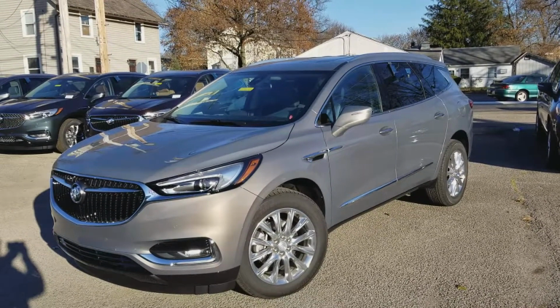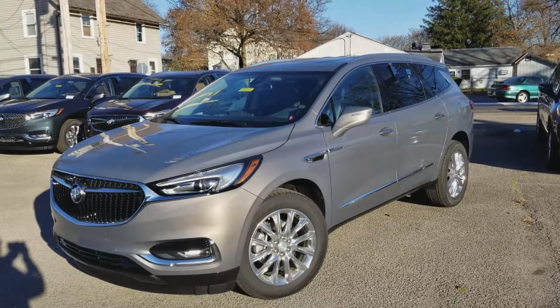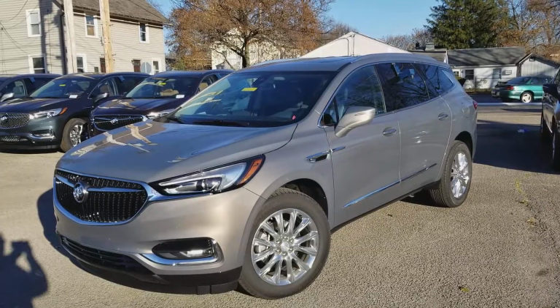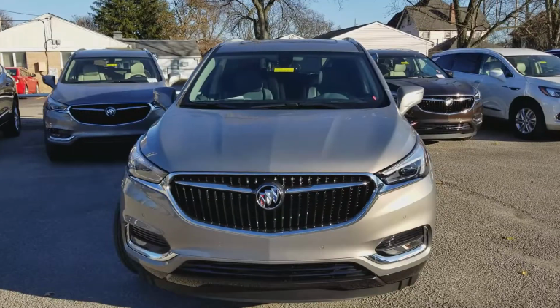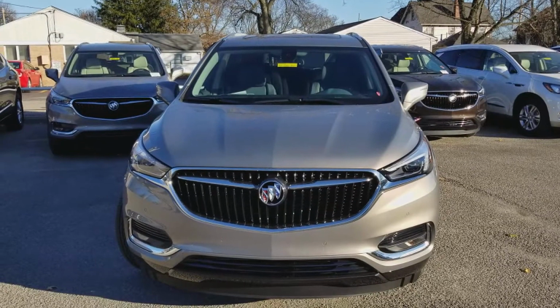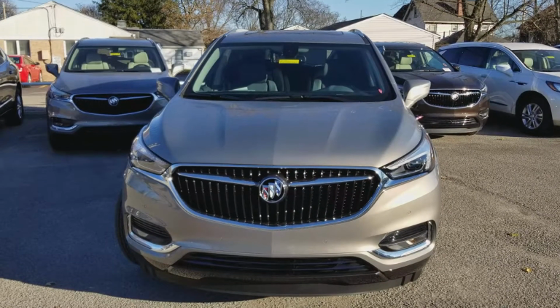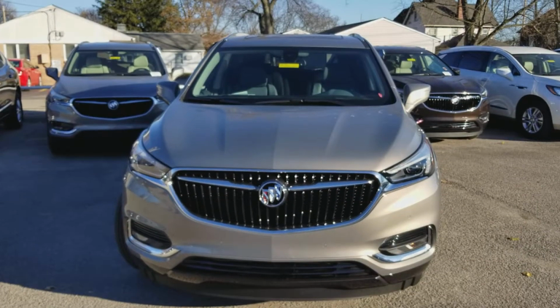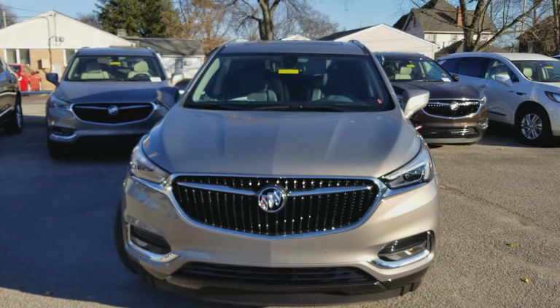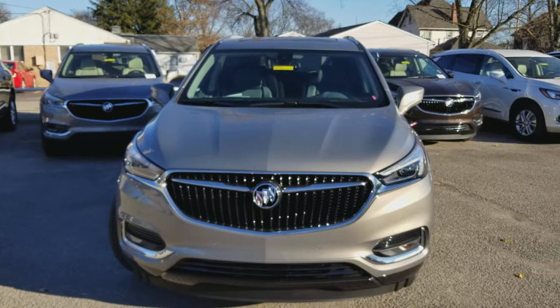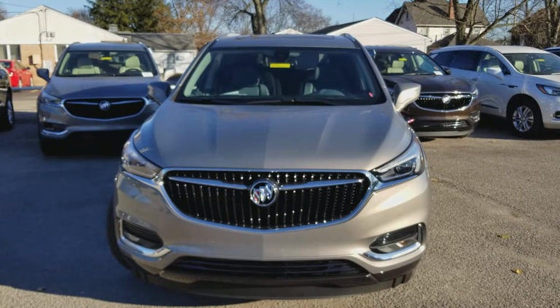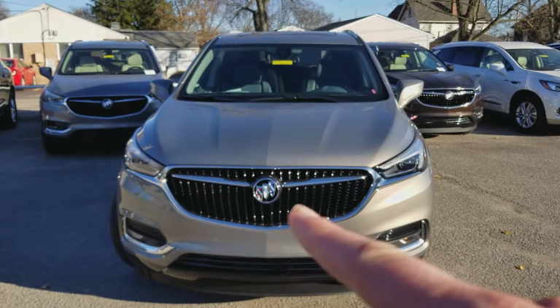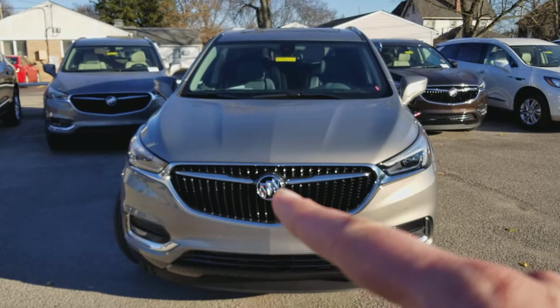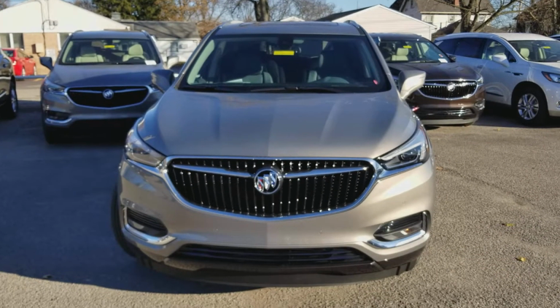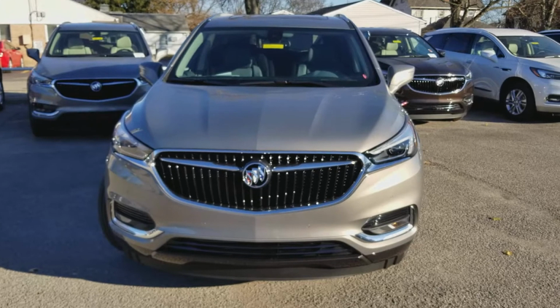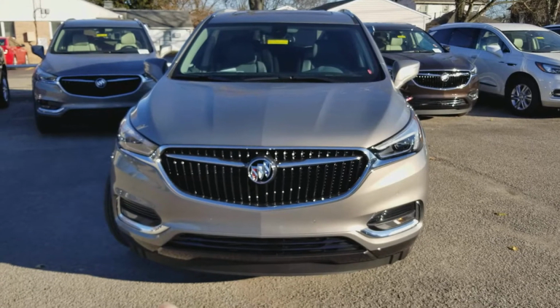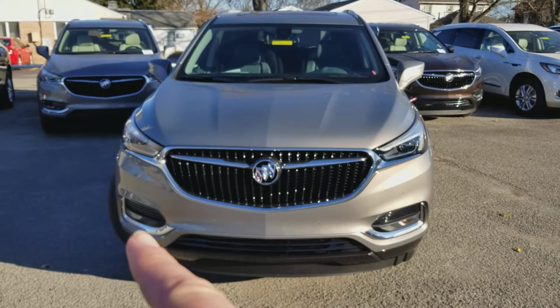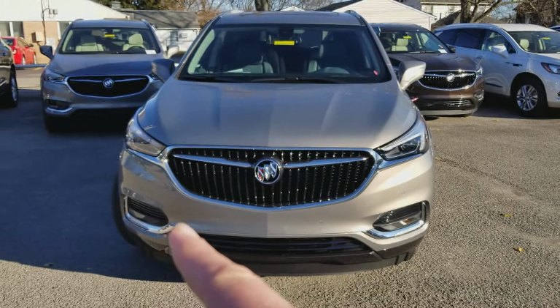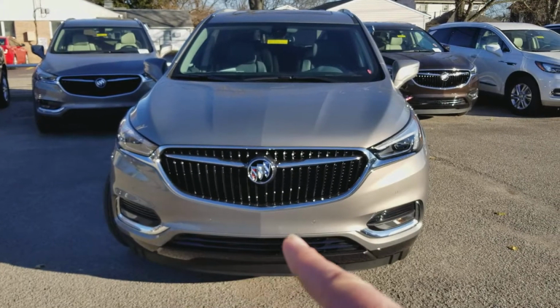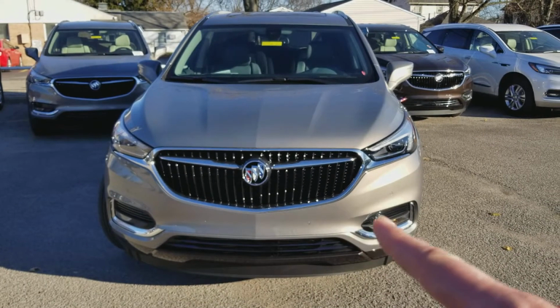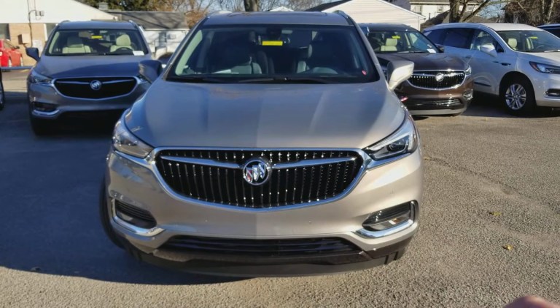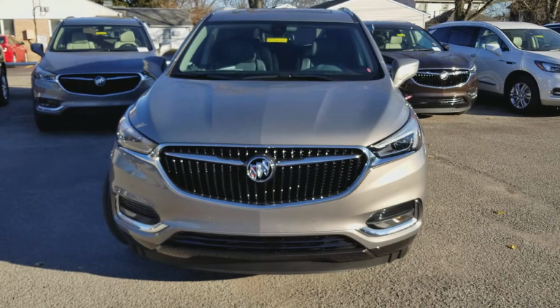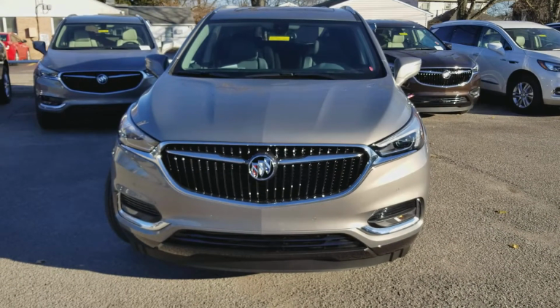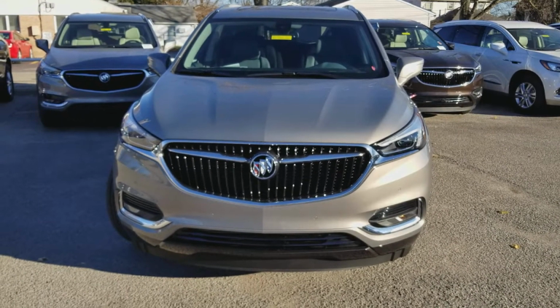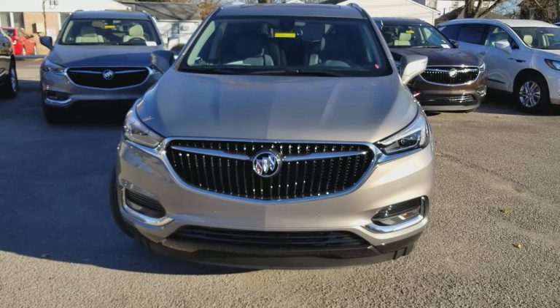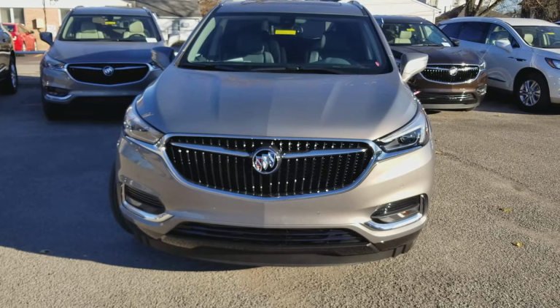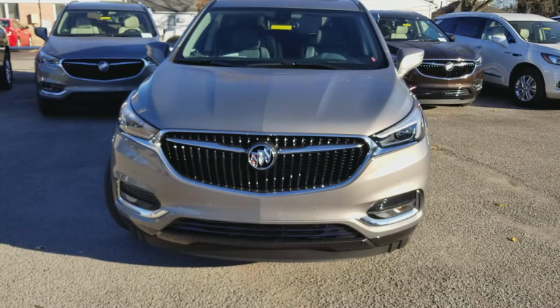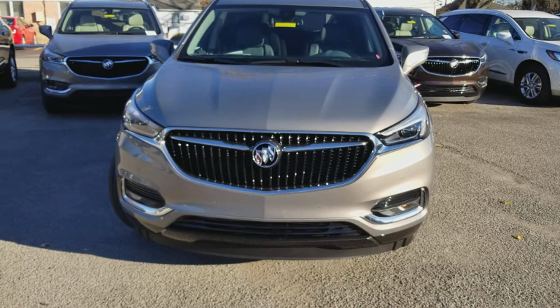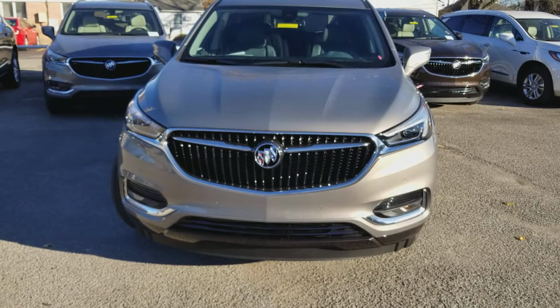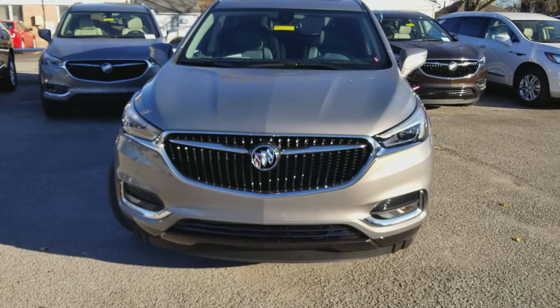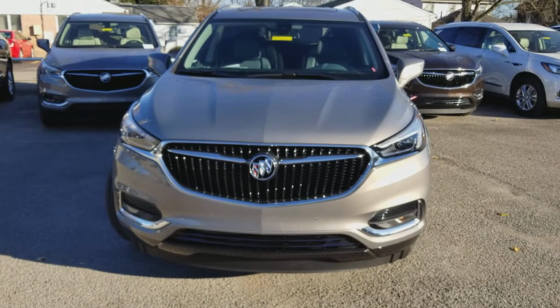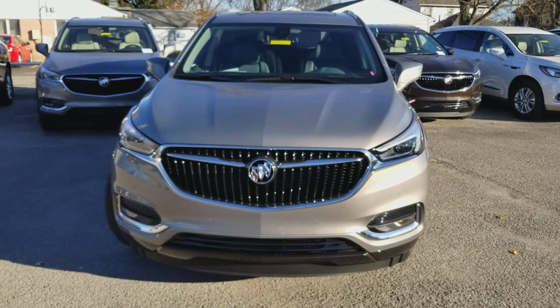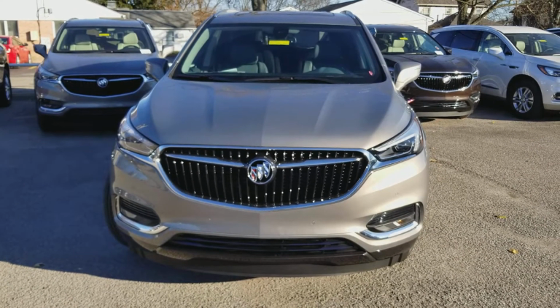Let's take a look at the front. Here's a nice look at the front — great looking grille. You've got the Buick emblem there on the front, the front park assist sensors around the front fascia, and a forward-facing camera behind the rearview mirror.